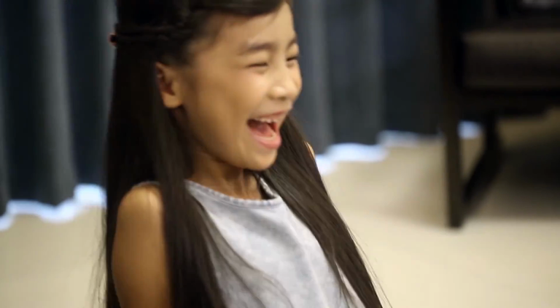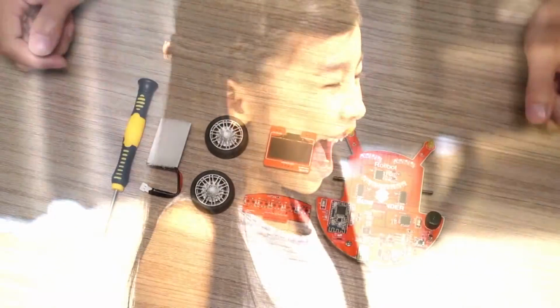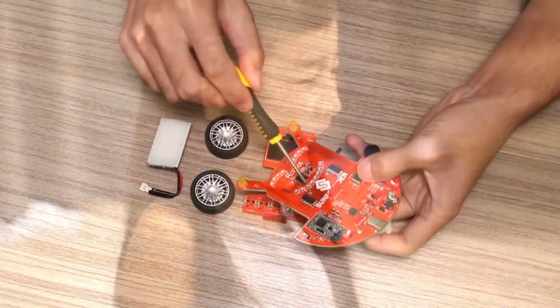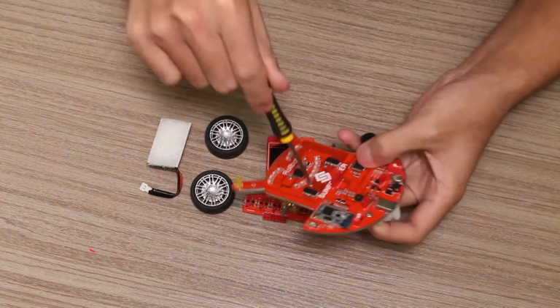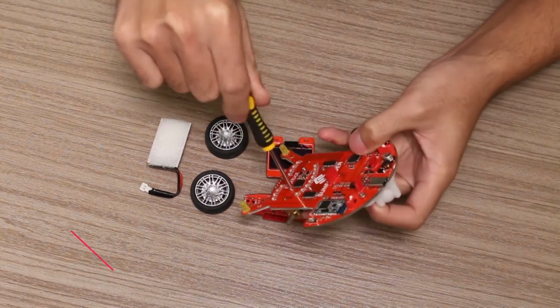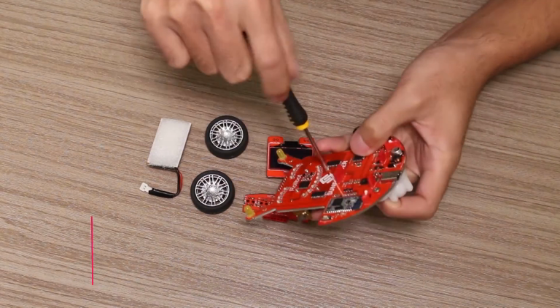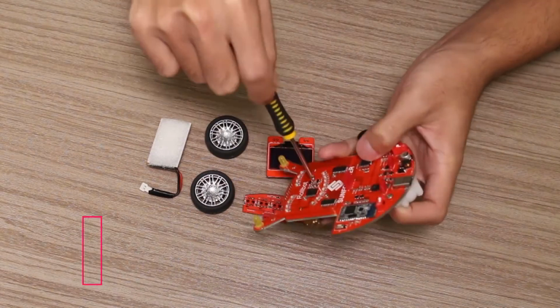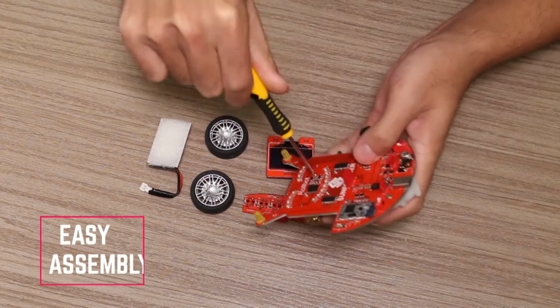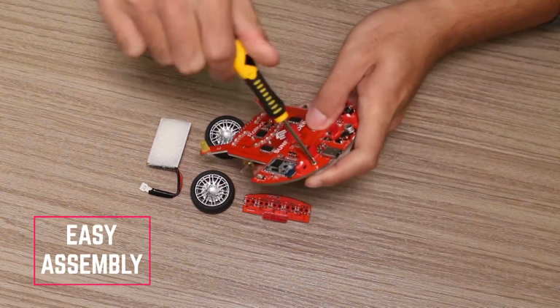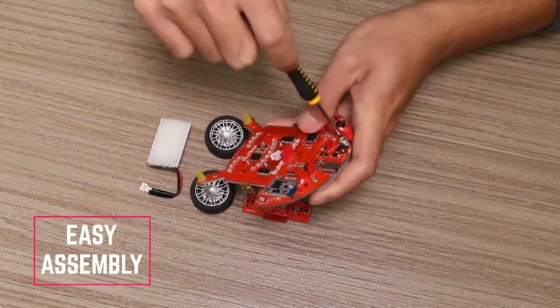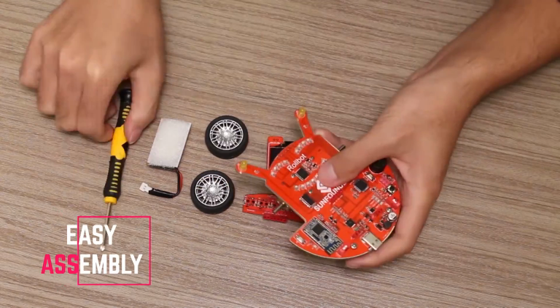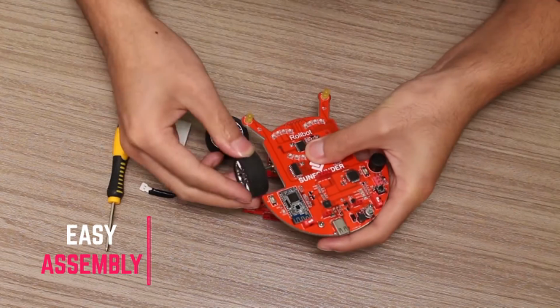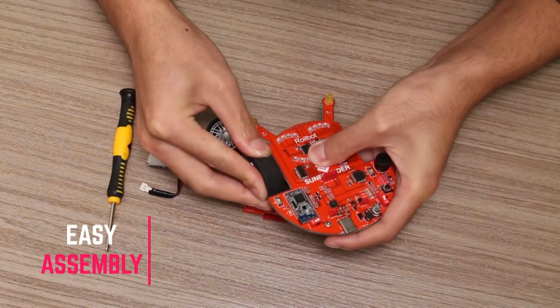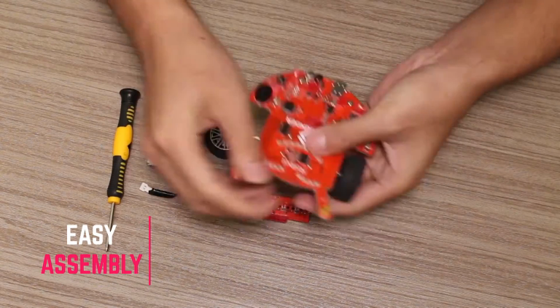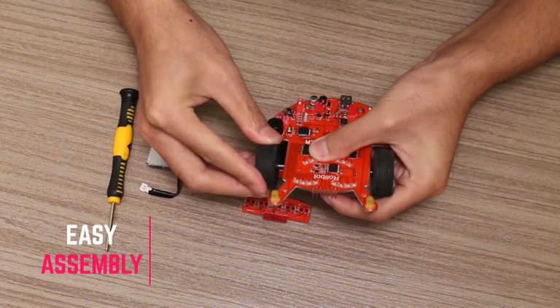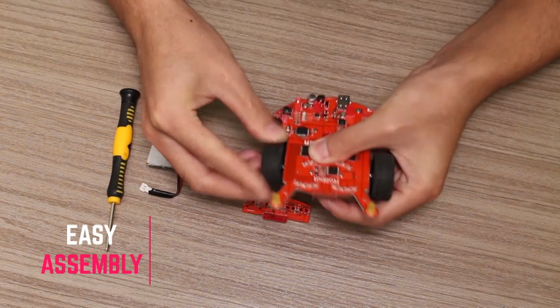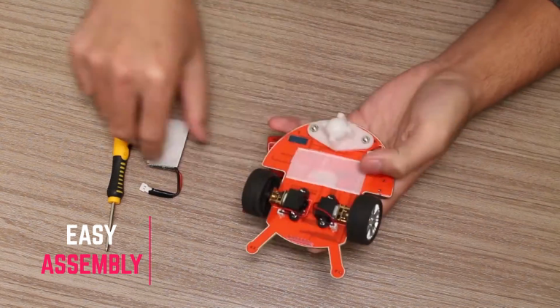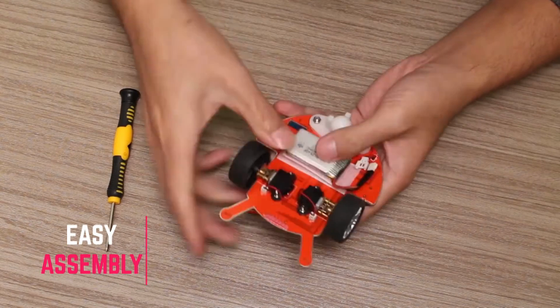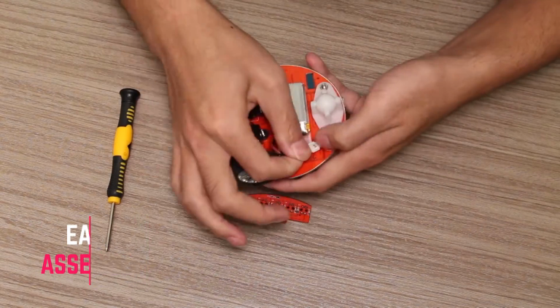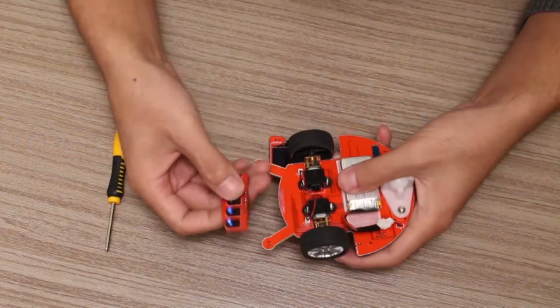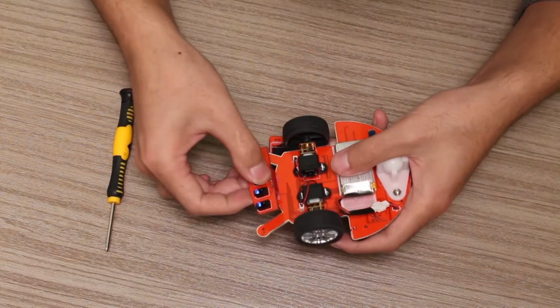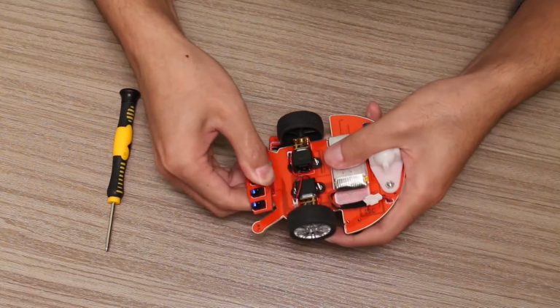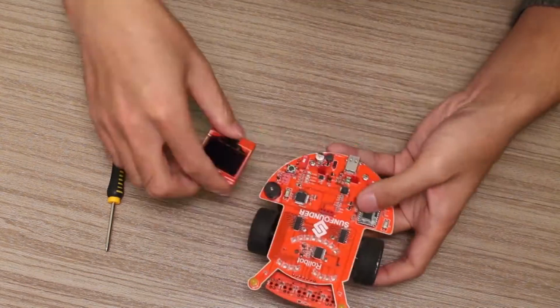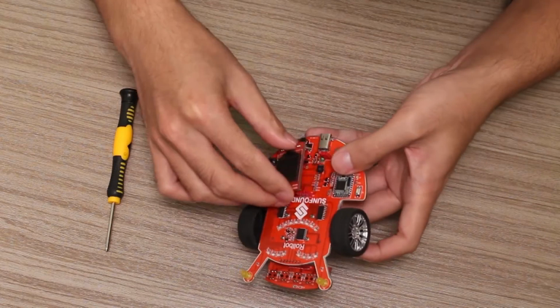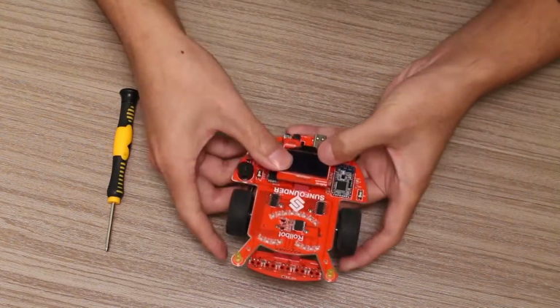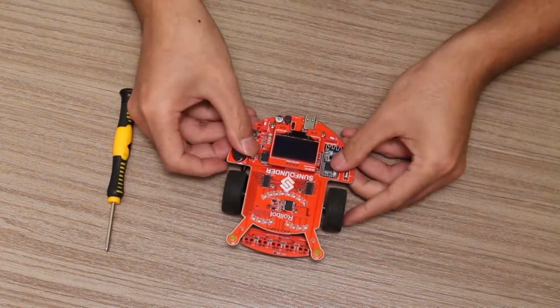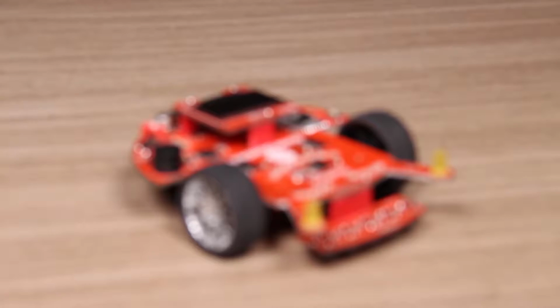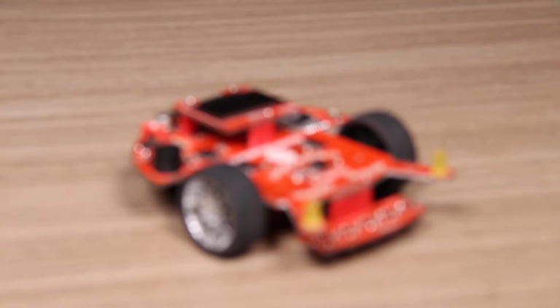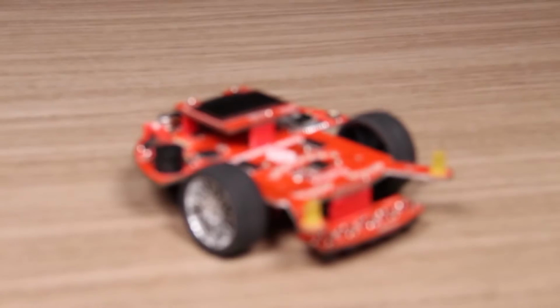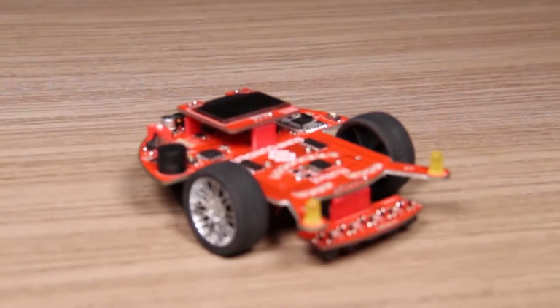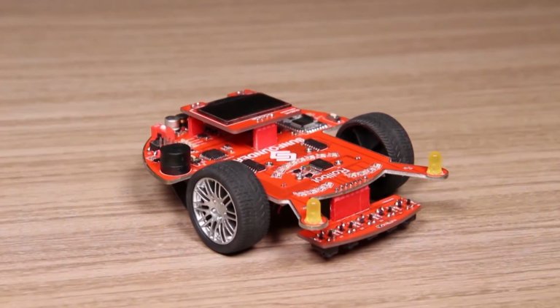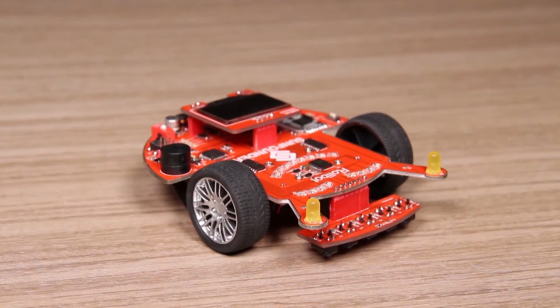It's easy to assemble for kids. Just build the body and install the battery — little wiring, few assembly steps. You can make it within 10 minutes, with step-by-step instructions.